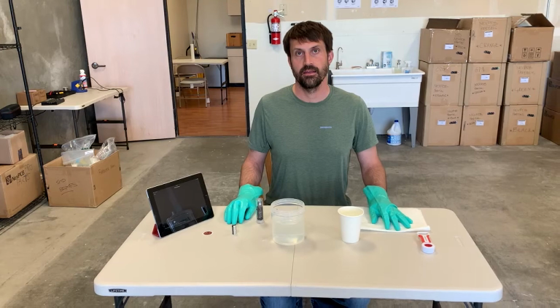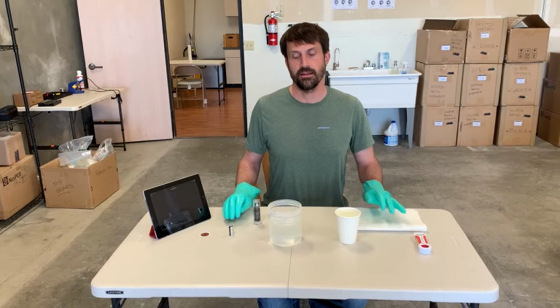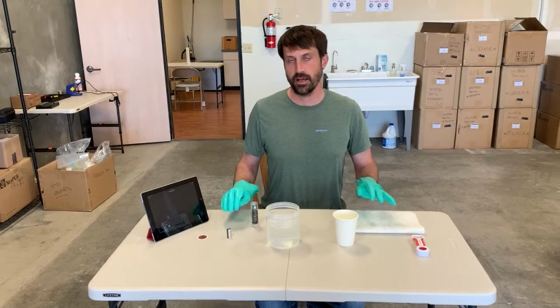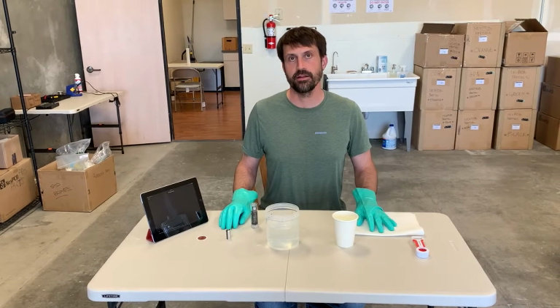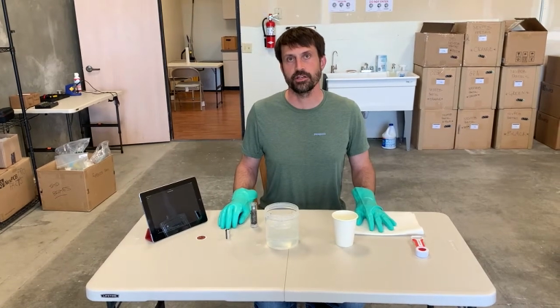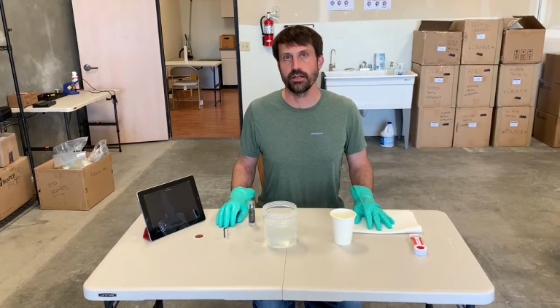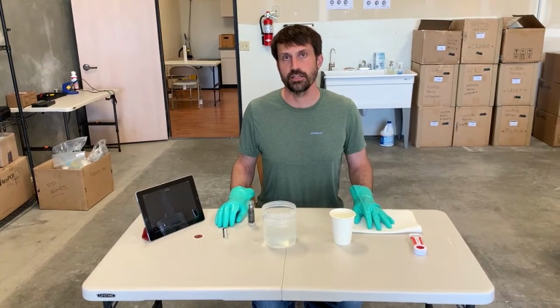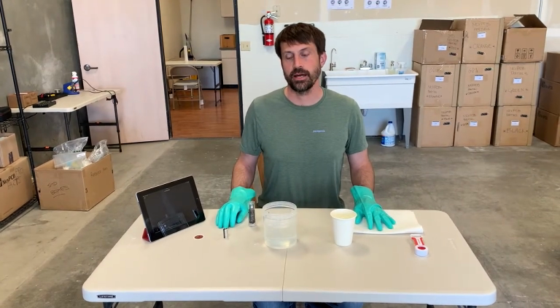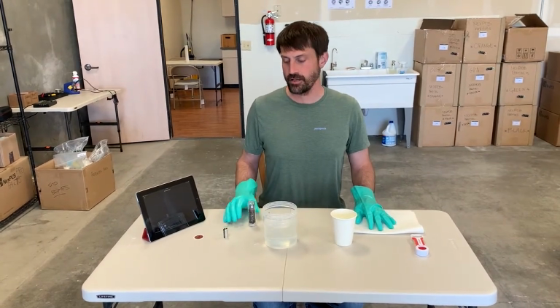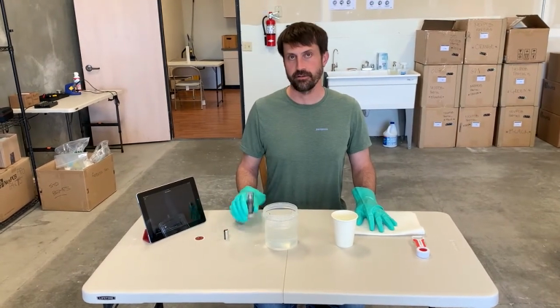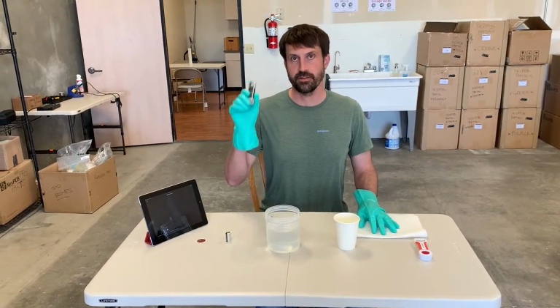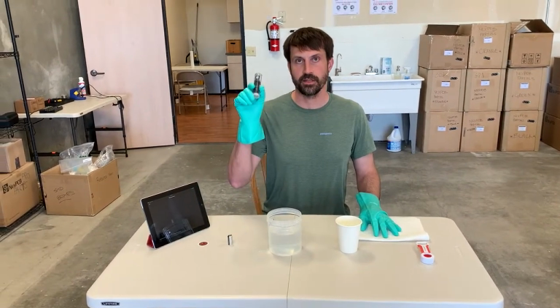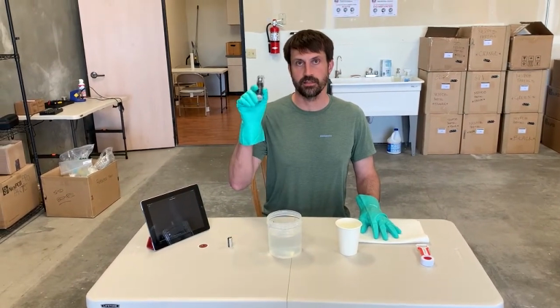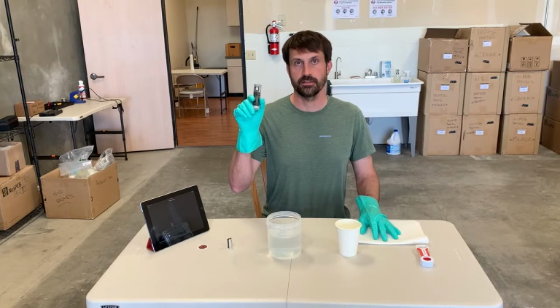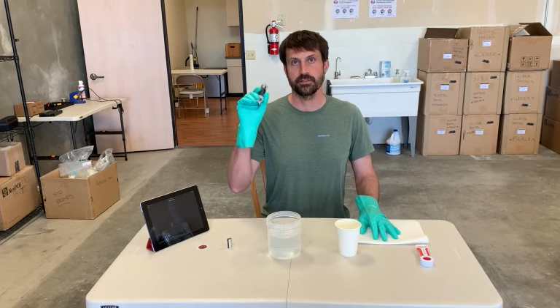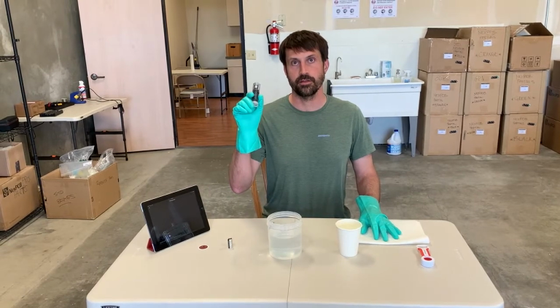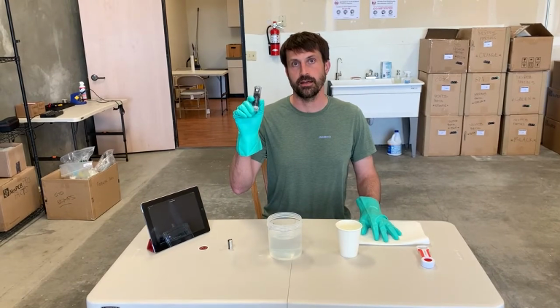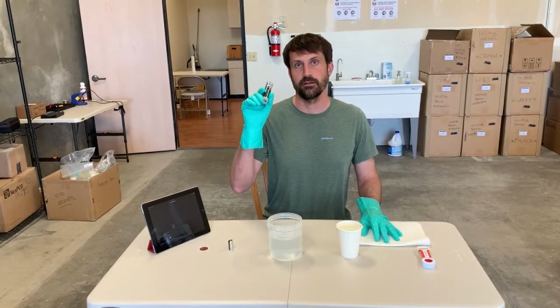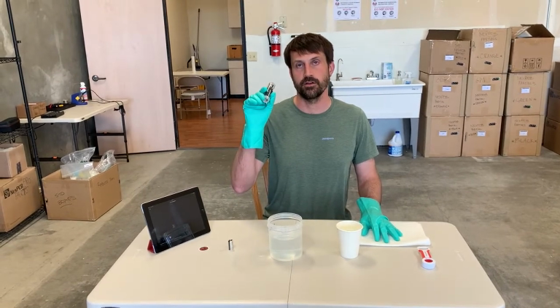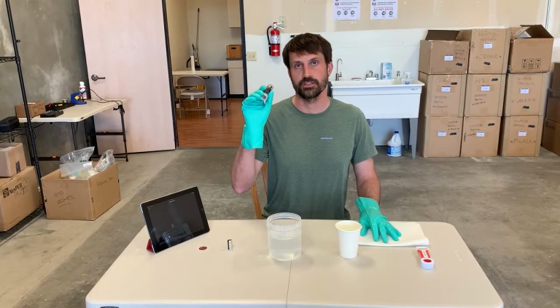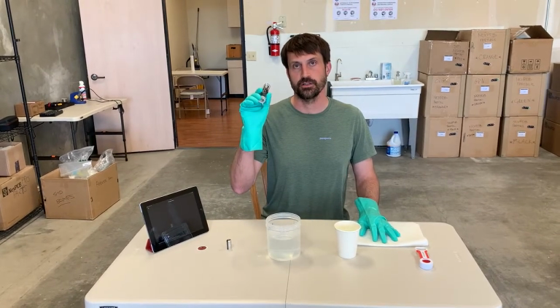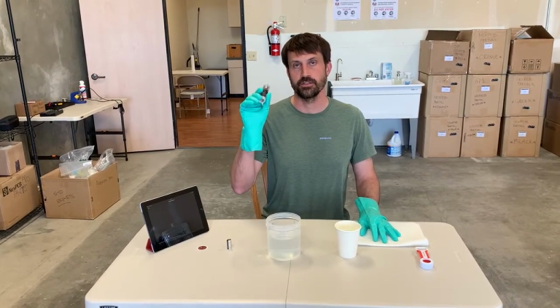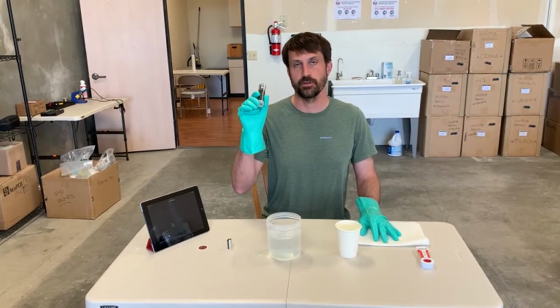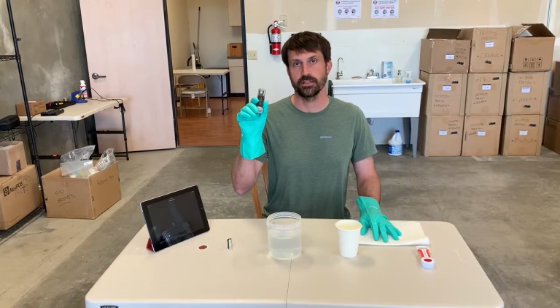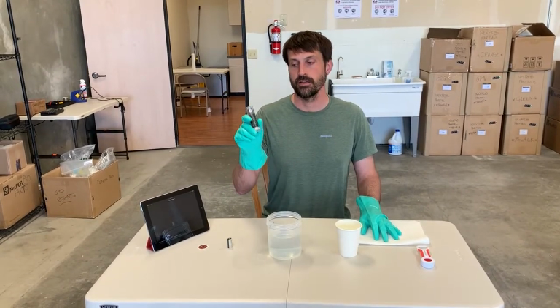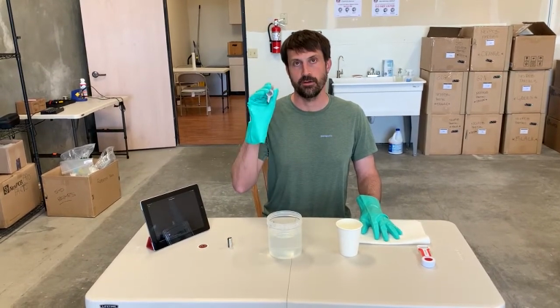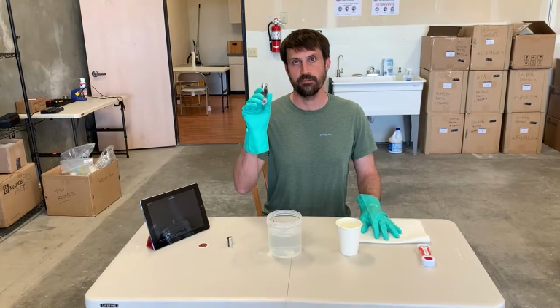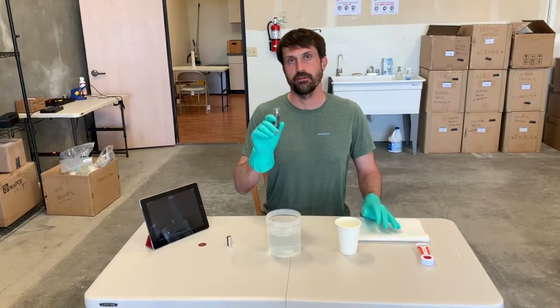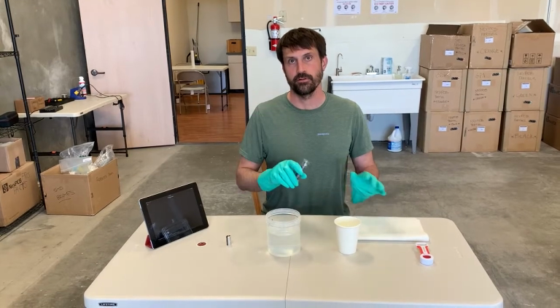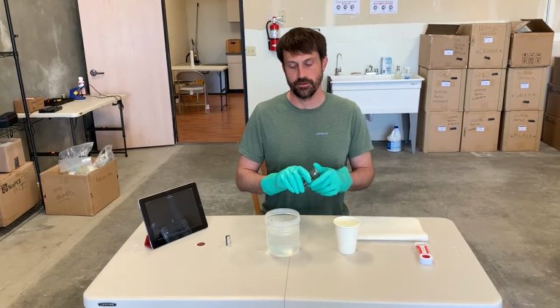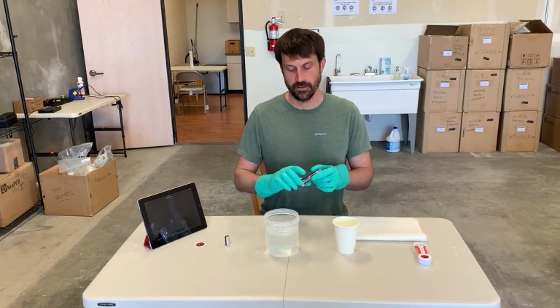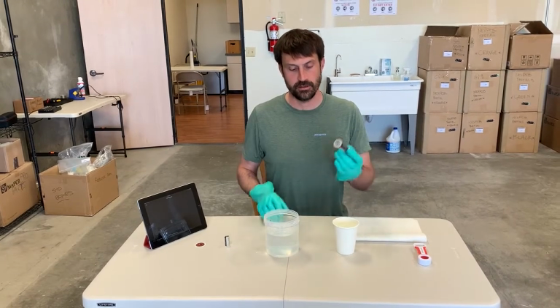Hi, Noah Nybarron here to show you how to change your battery in your v3 tilt. Previously we only had a video on how to change your v2 or v1 tilt; now we have a video for your v3.